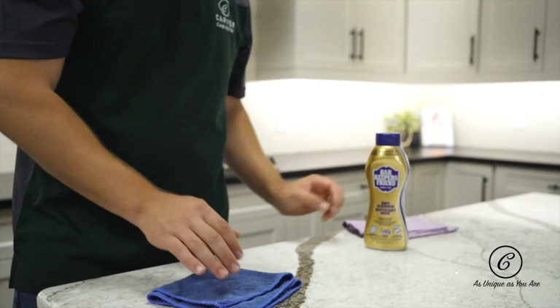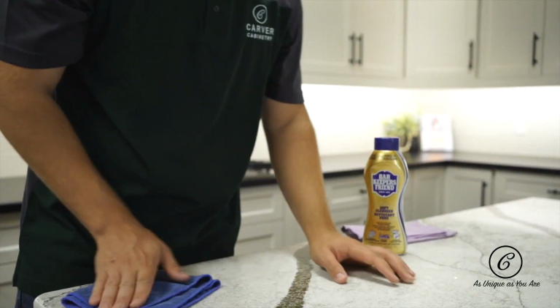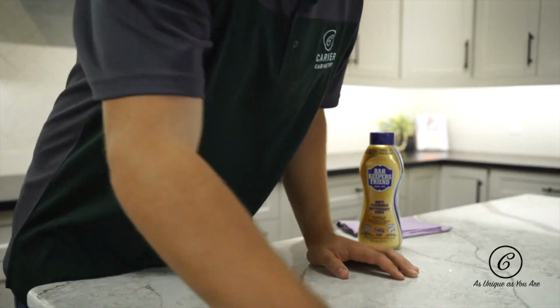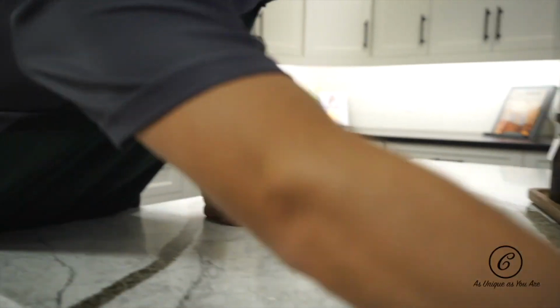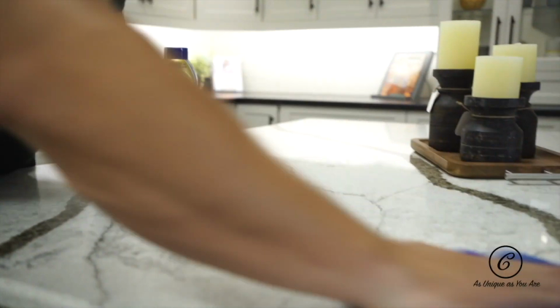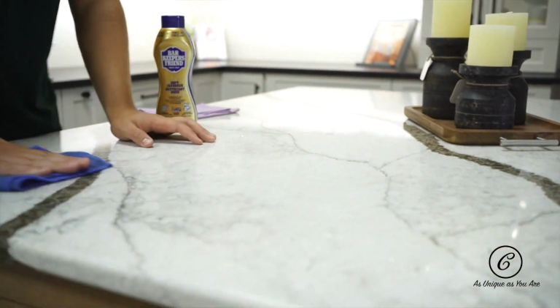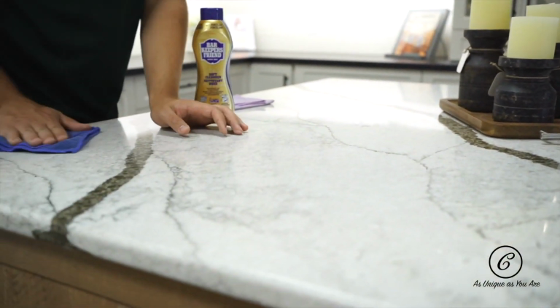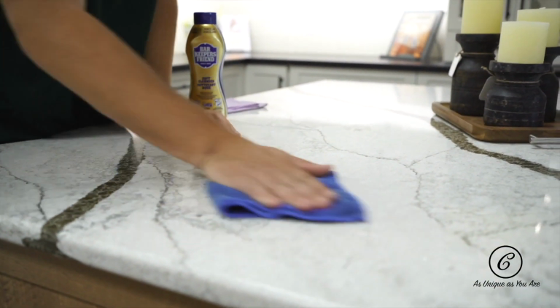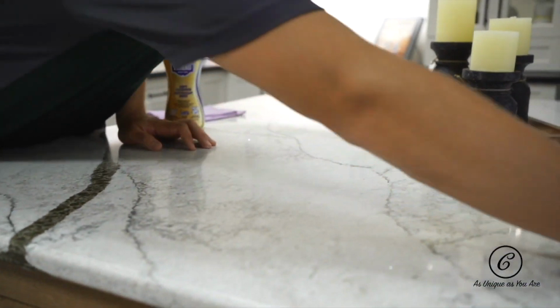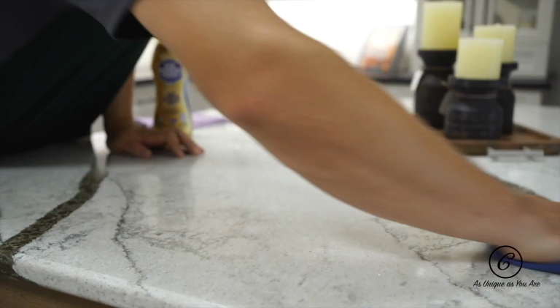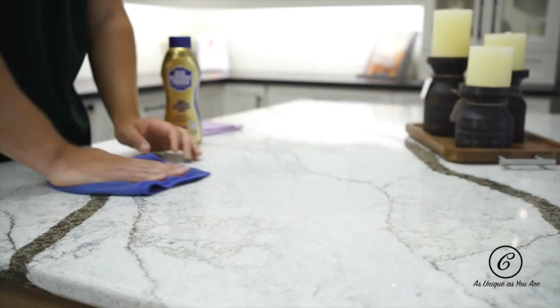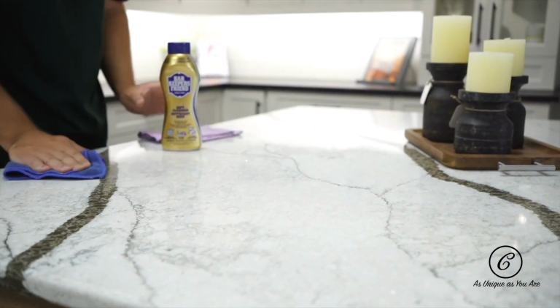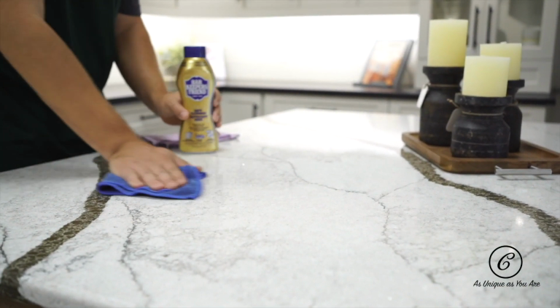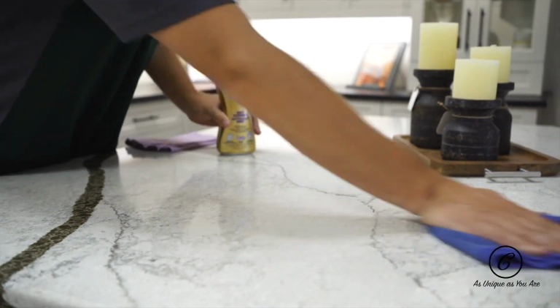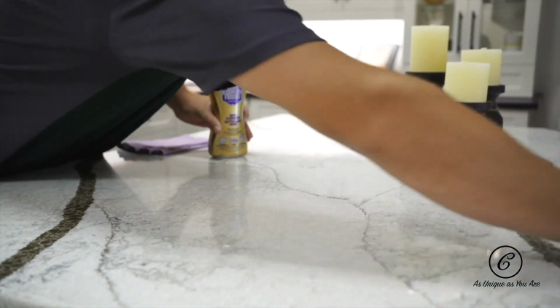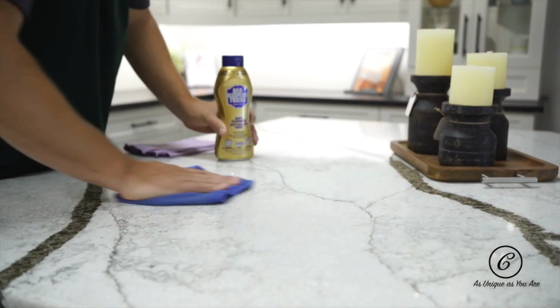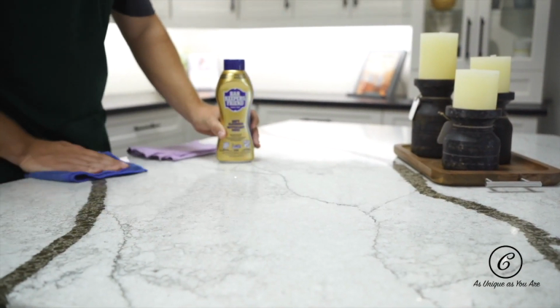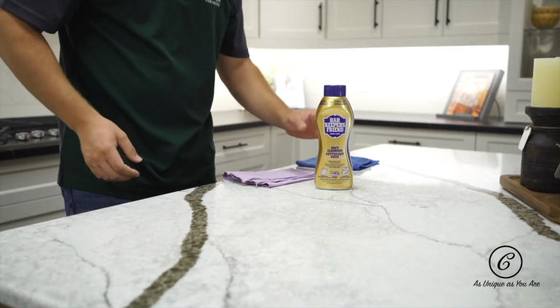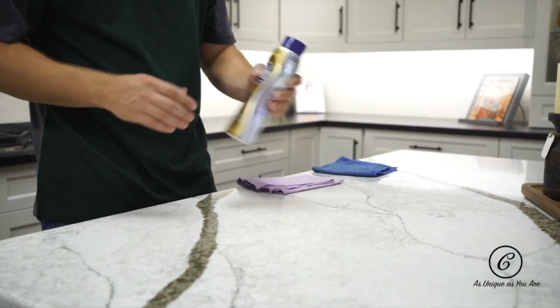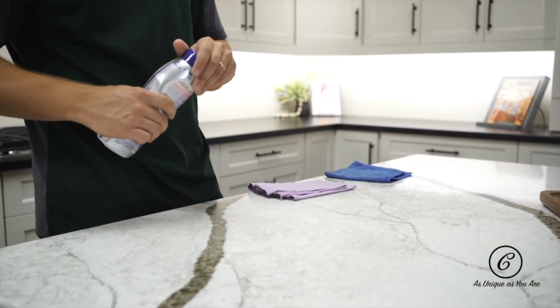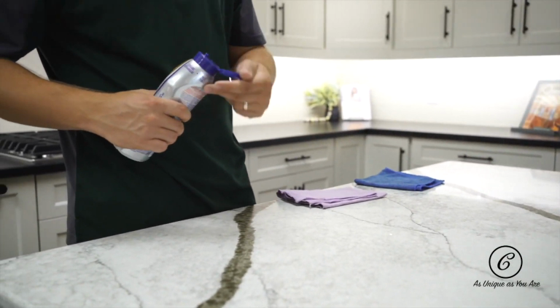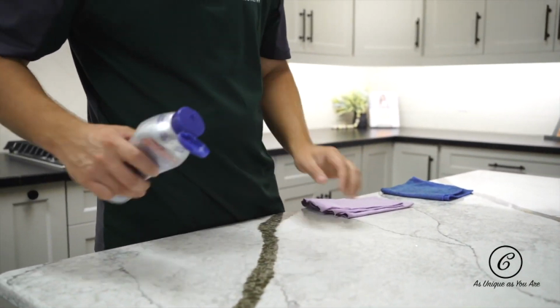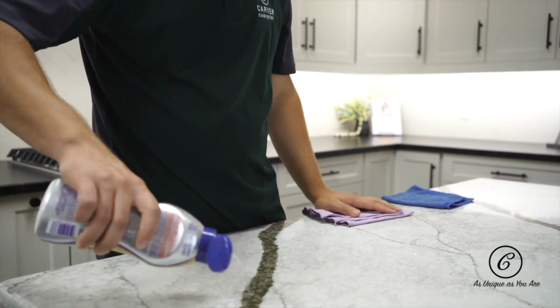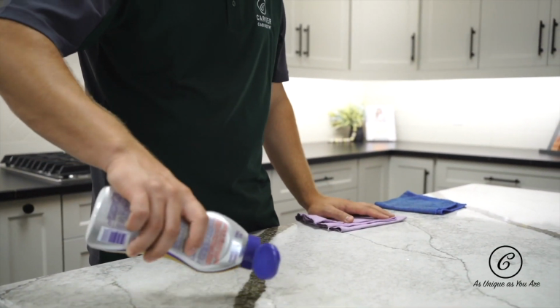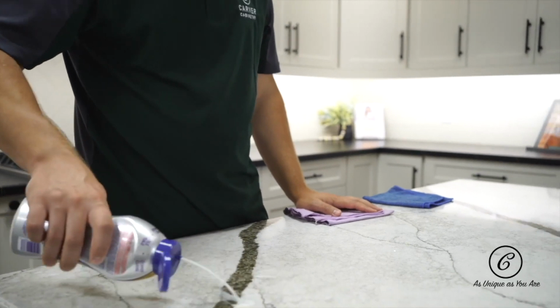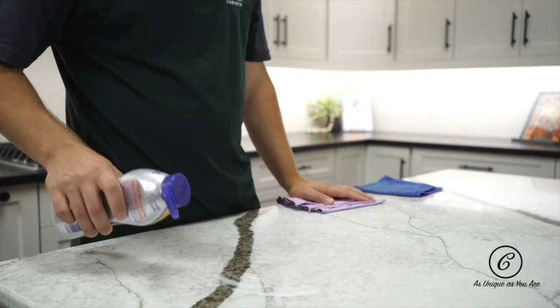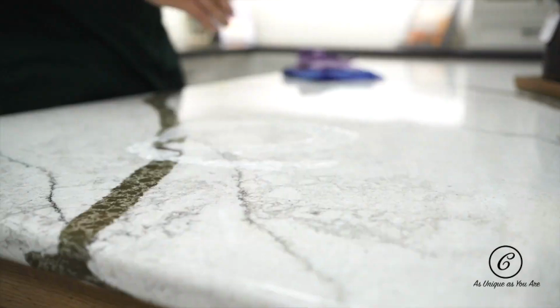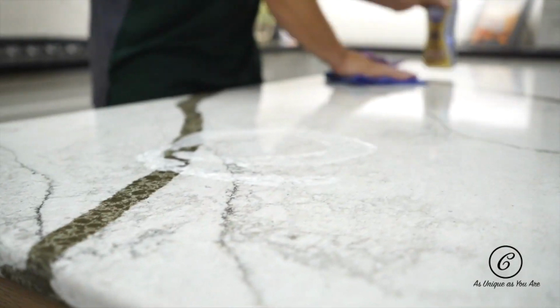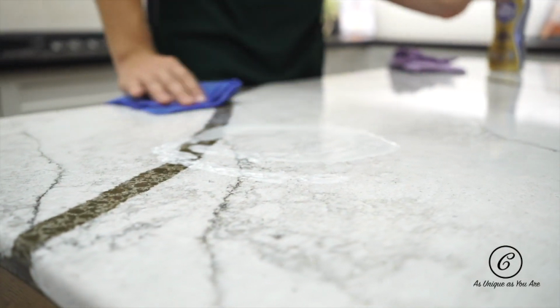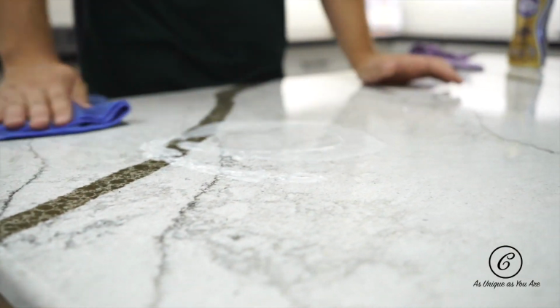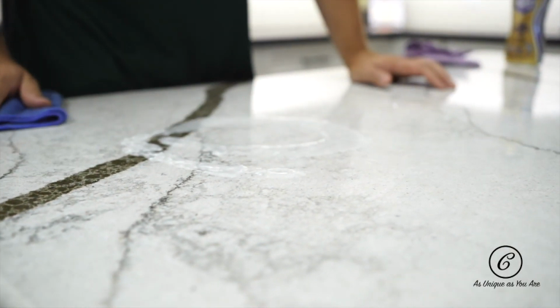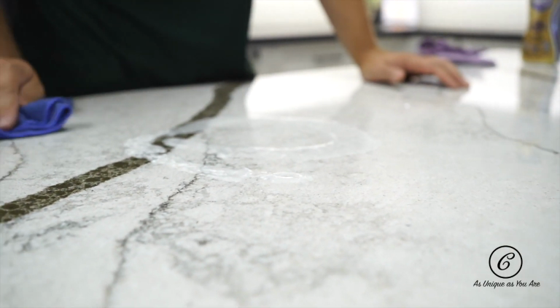Wipe down your solid surface counter with a damp, well-wrung out rag. Follow it up with applying a healthy amount of Bar Keepers Friend. This is perfect for wiping out hard to get spots and stains.